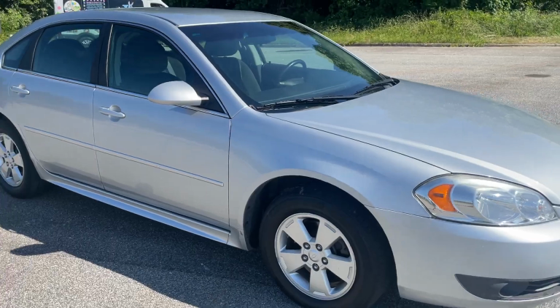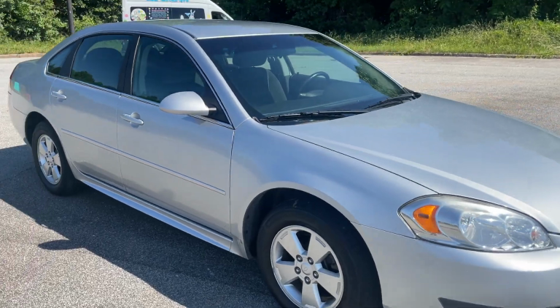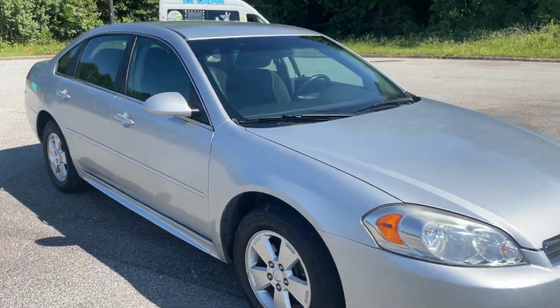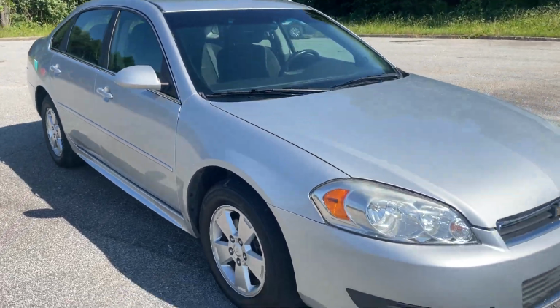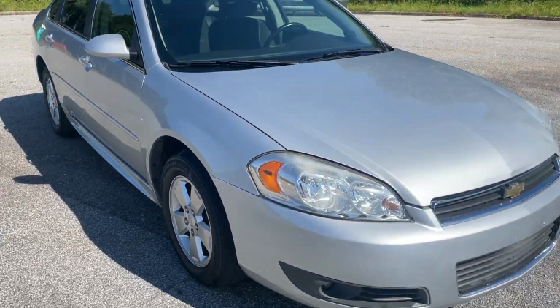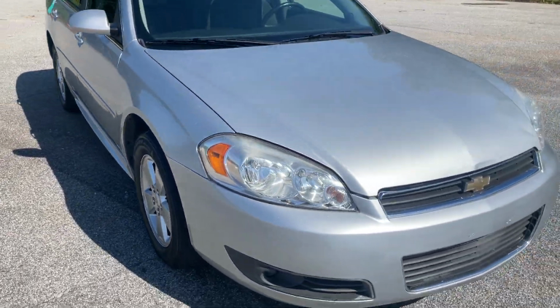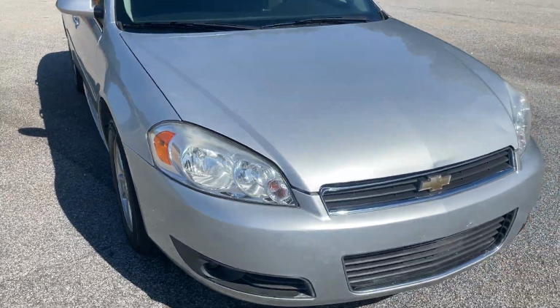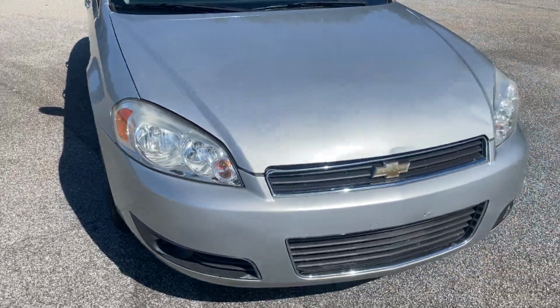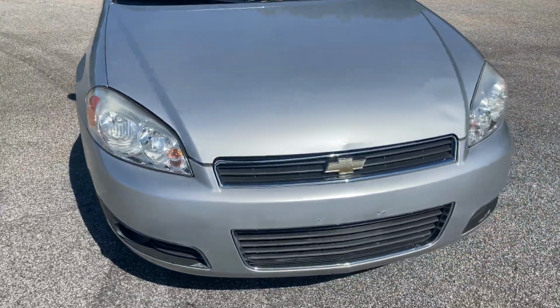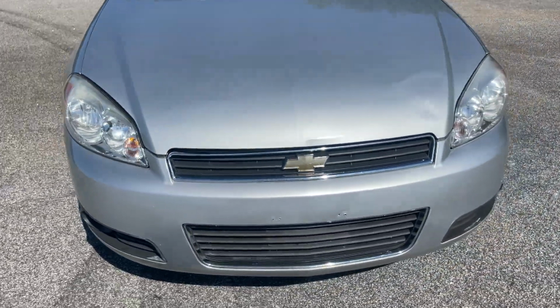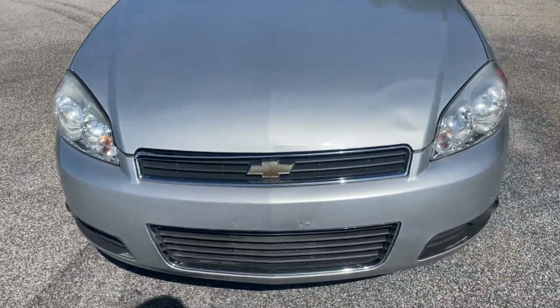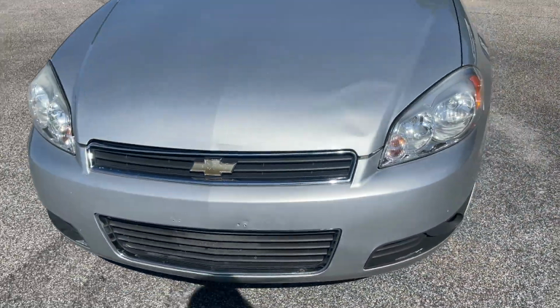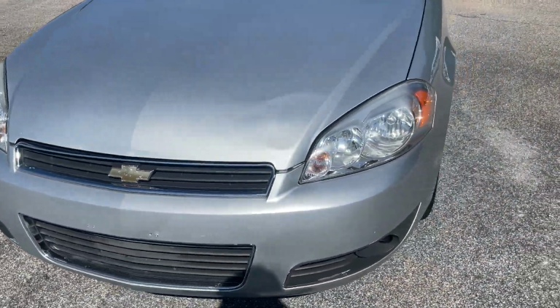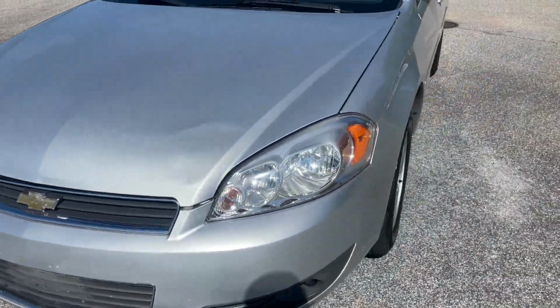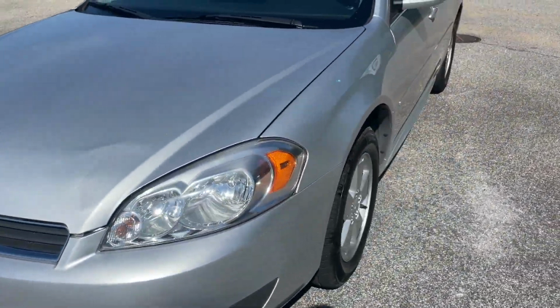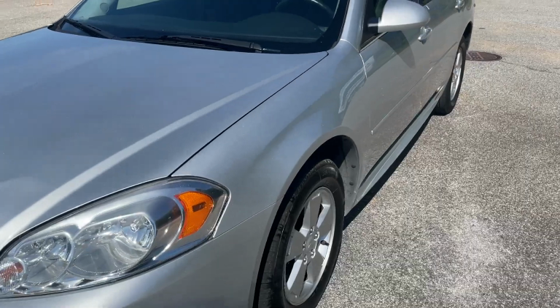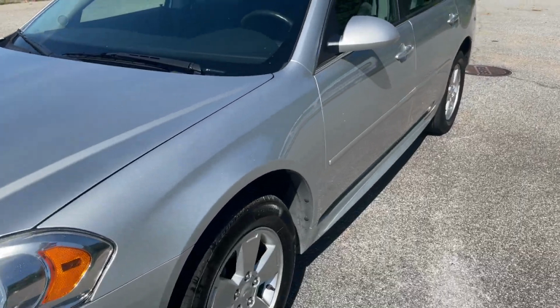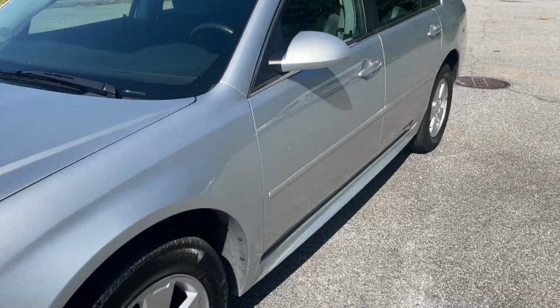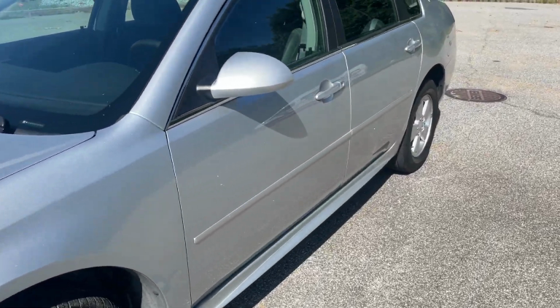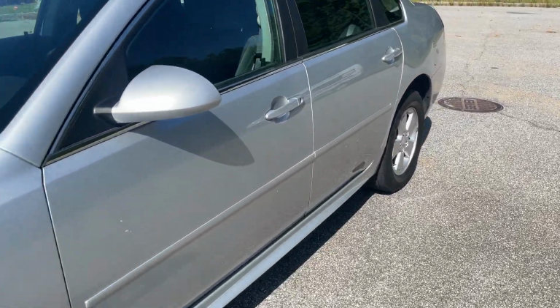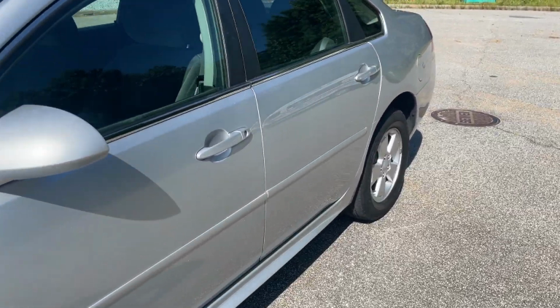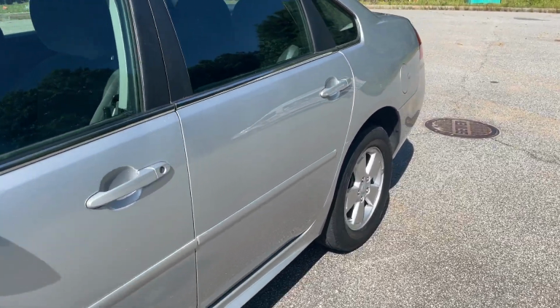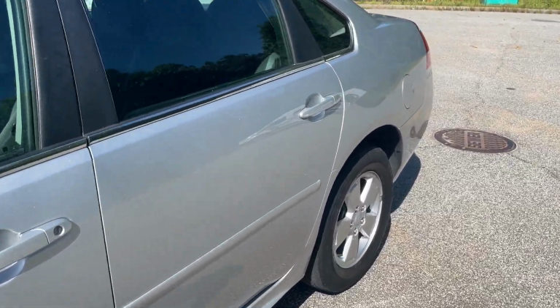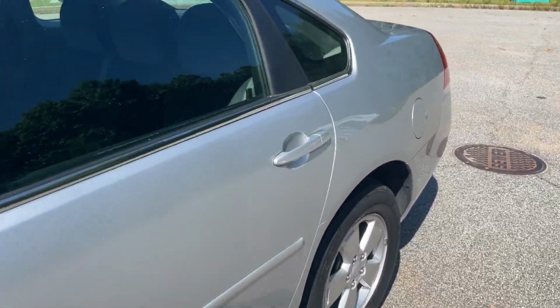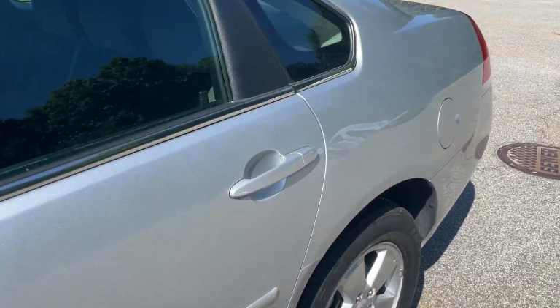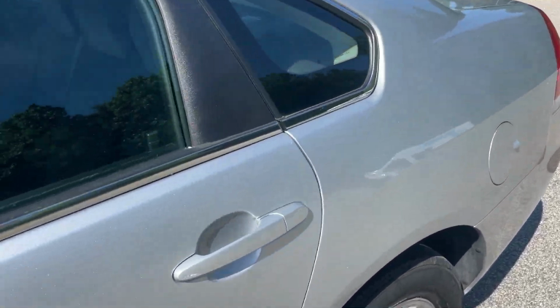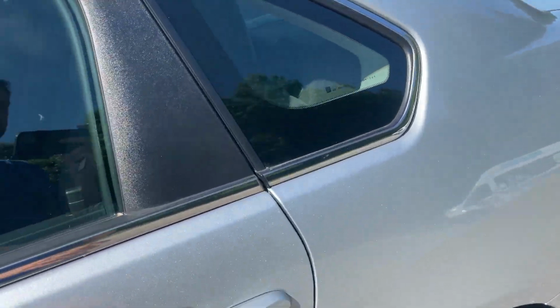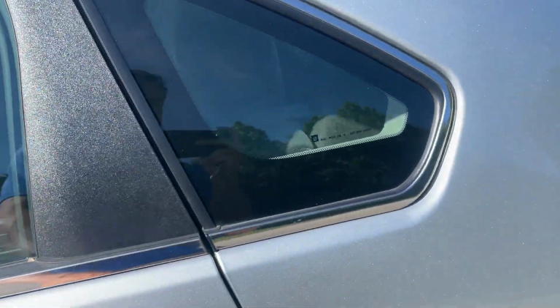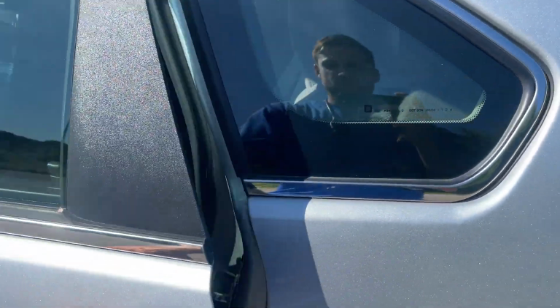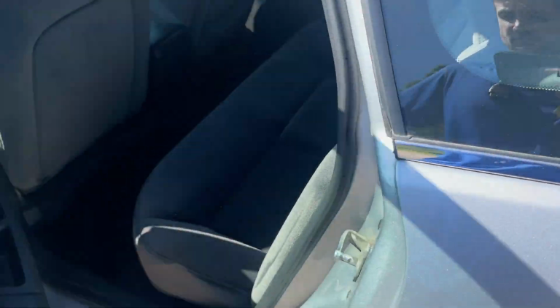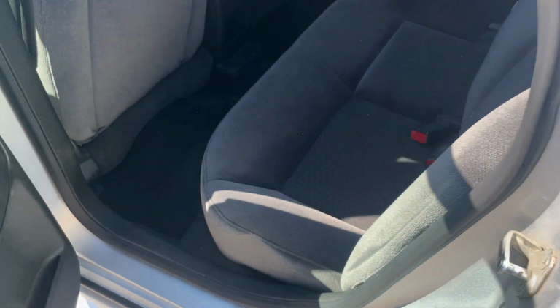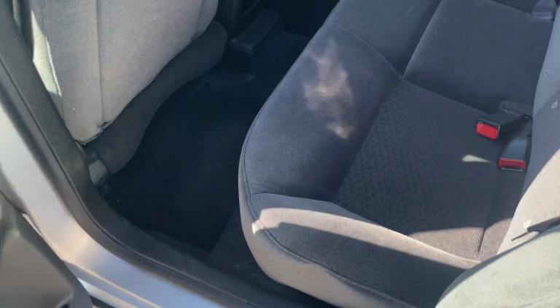Good, clean car. Seems to run good. Seems like it was really well taken care of. I'll show the inside and then we'll just take it for a quick spin.